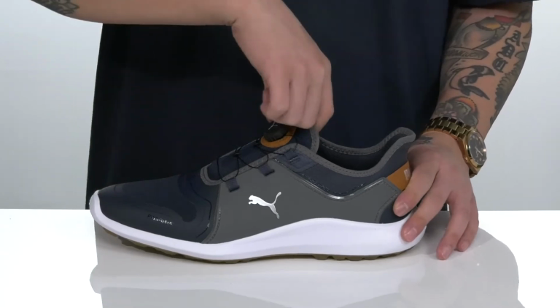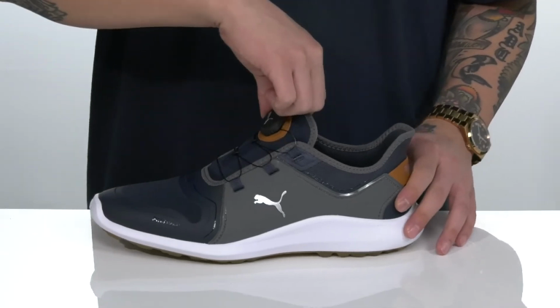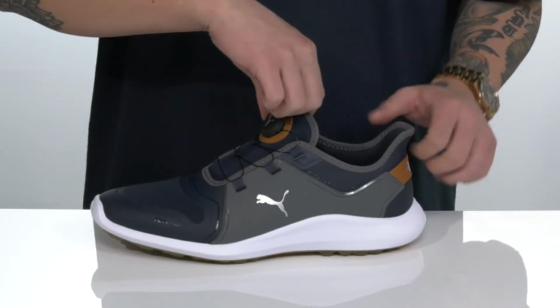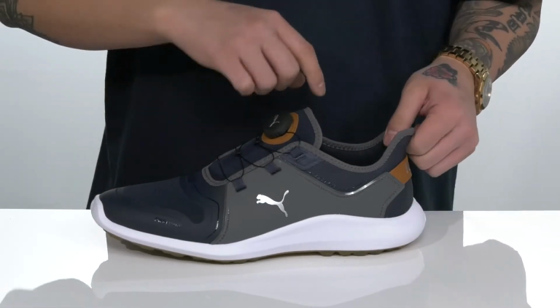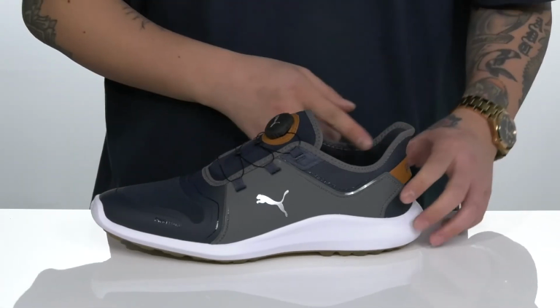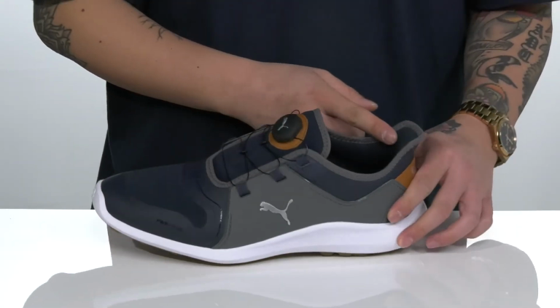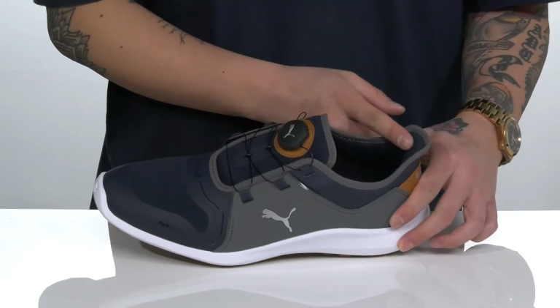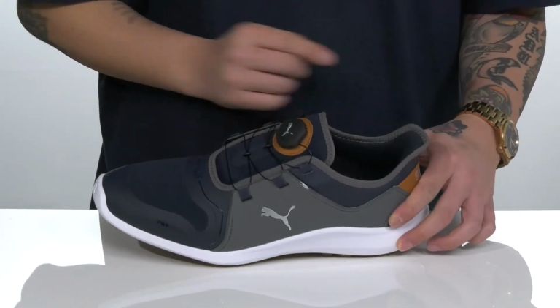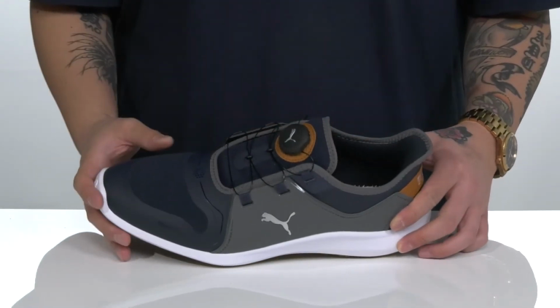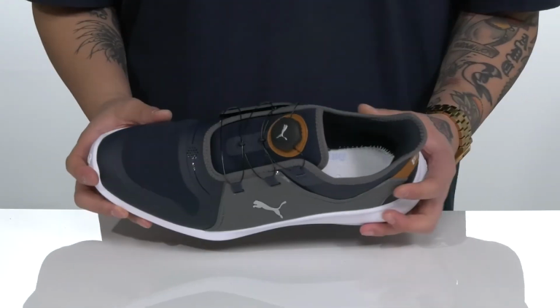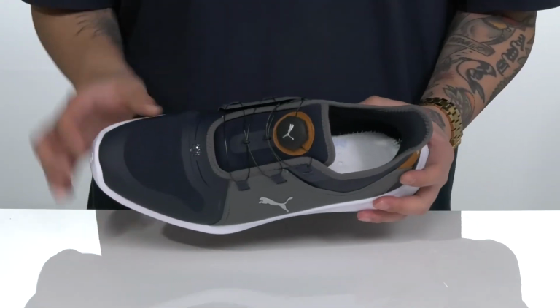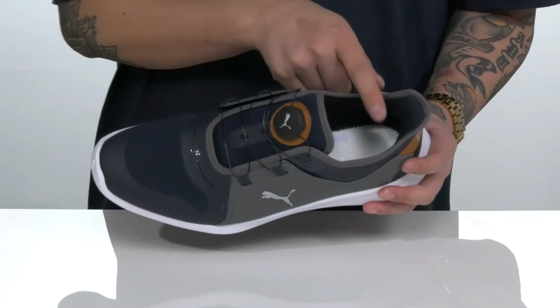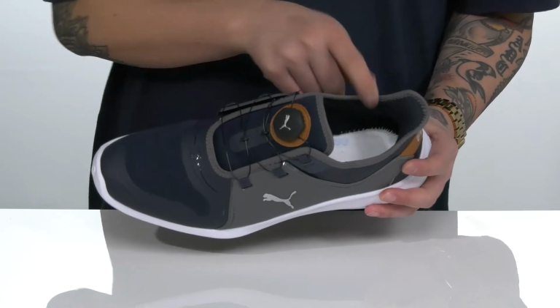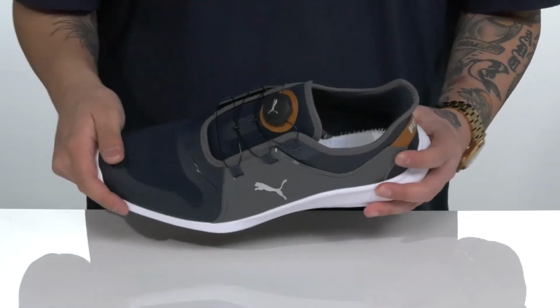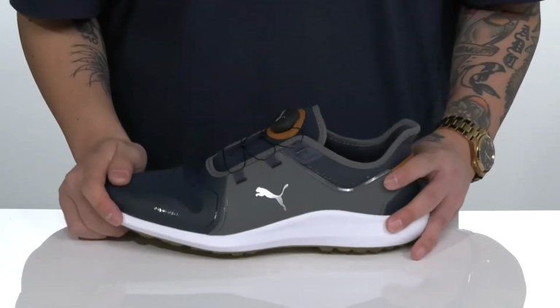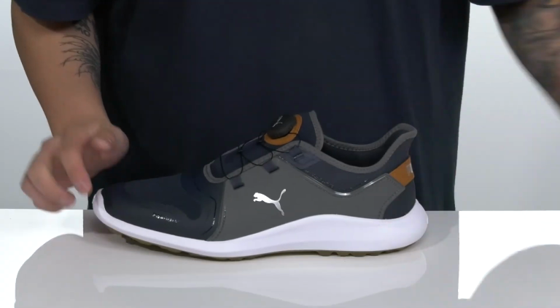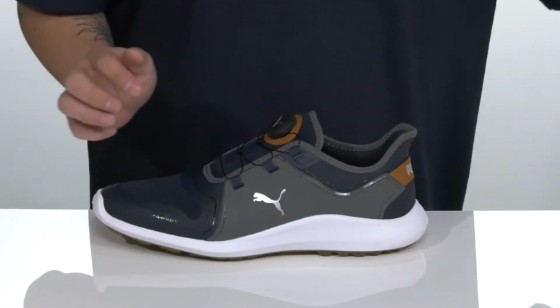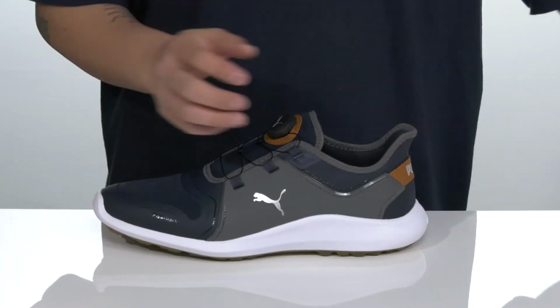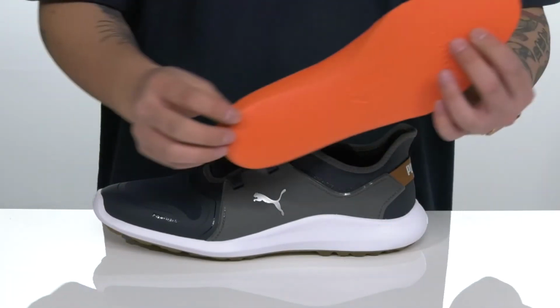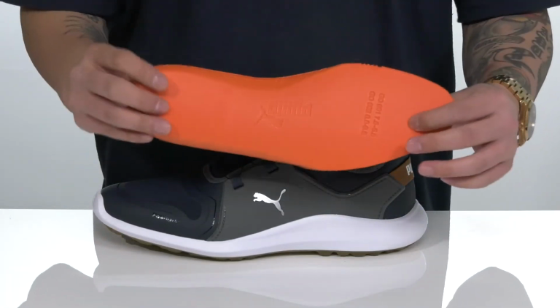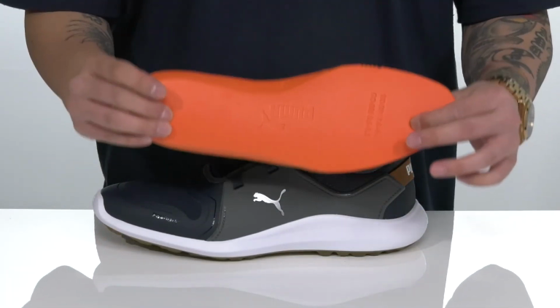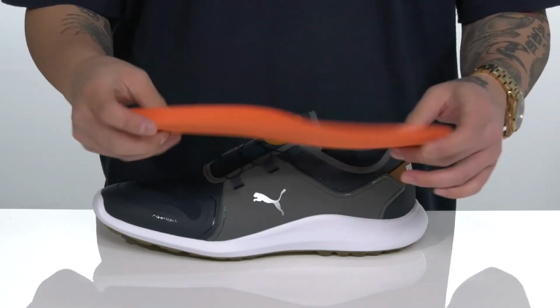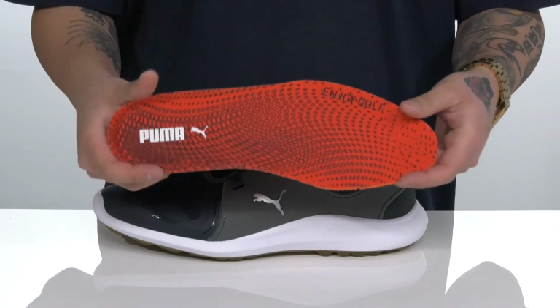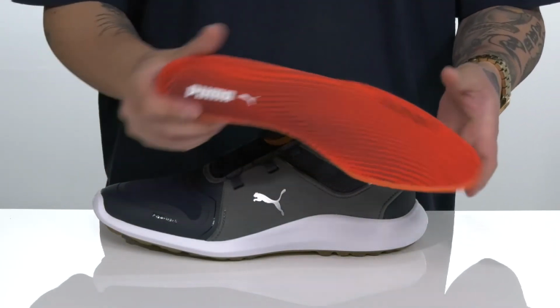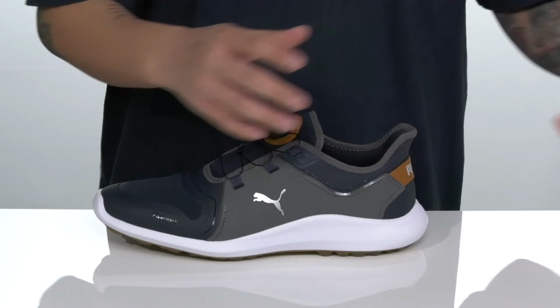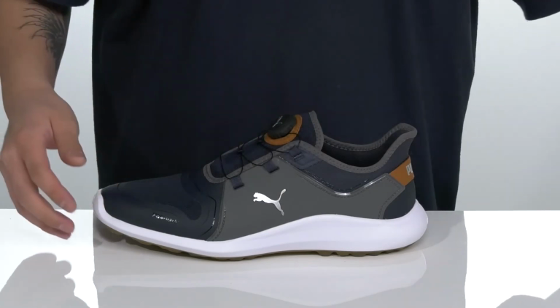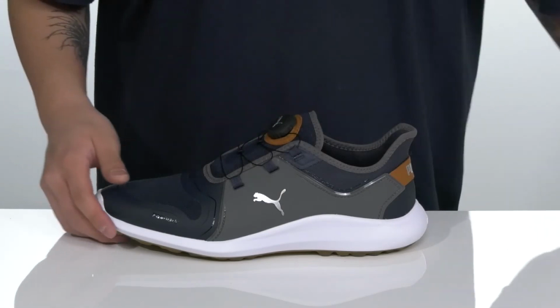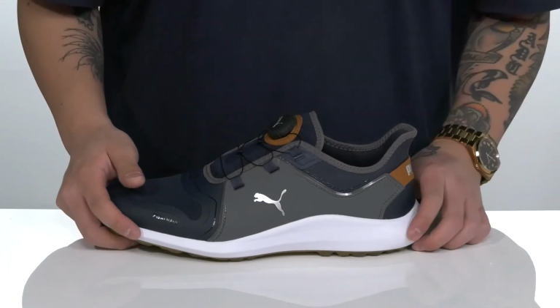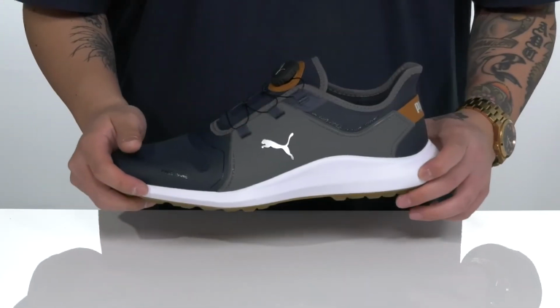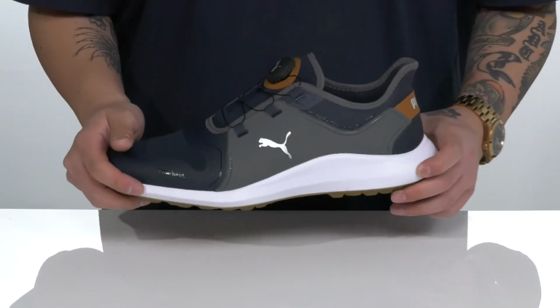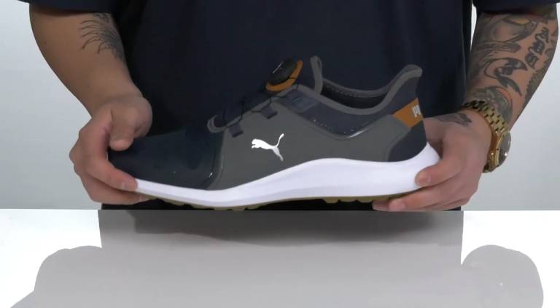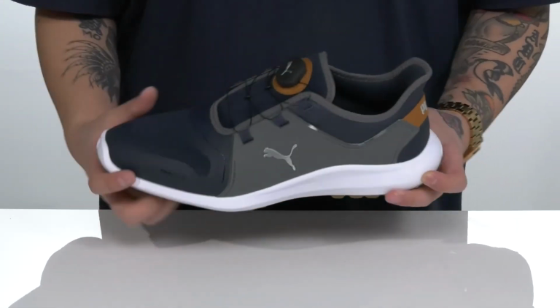Padding on the tongue and collar with a unique design at the back half, making it easier to throw on. A soft textile lining and a removable cushioned footbed help absorb shock and keep you comfortable as you play. That works well with the lightweight Ignite foam located on the midsole.